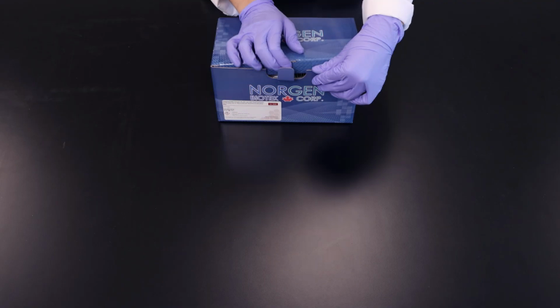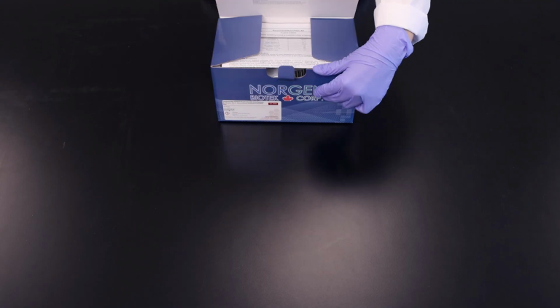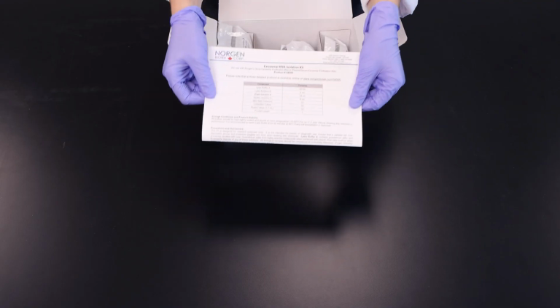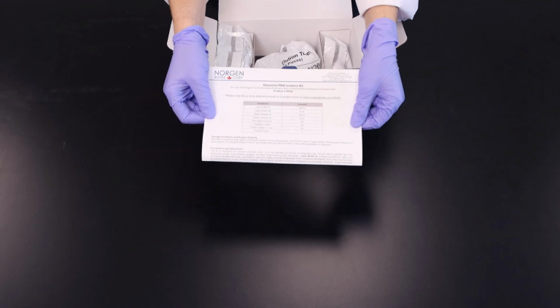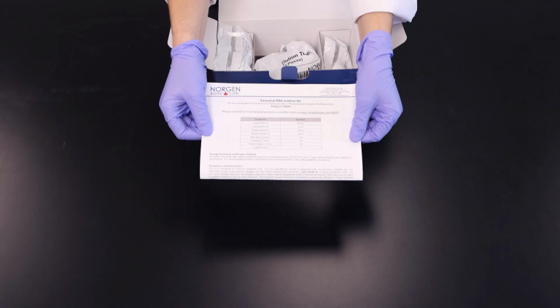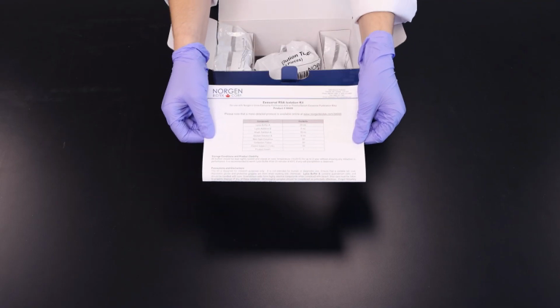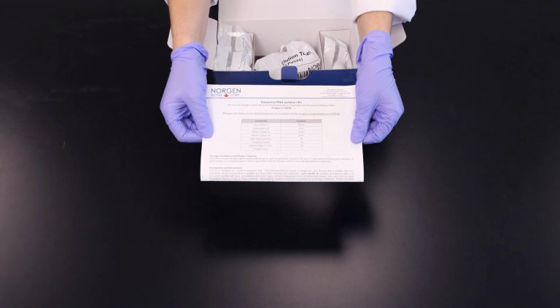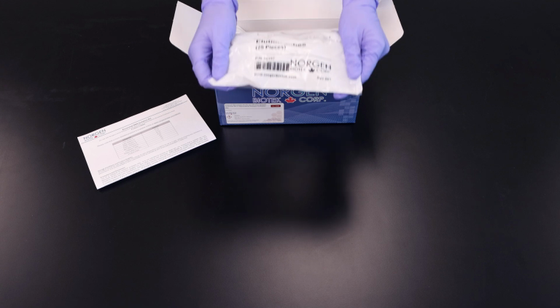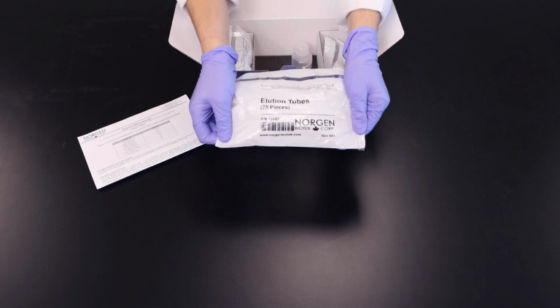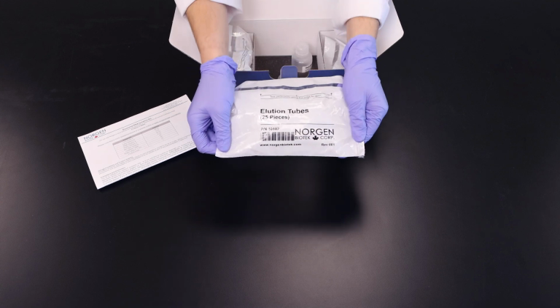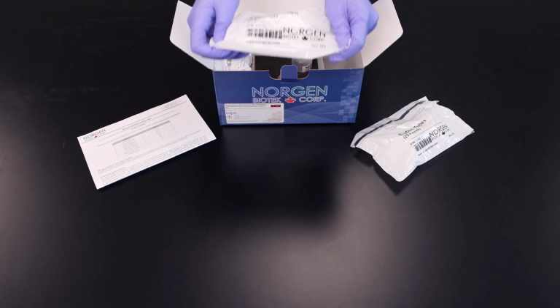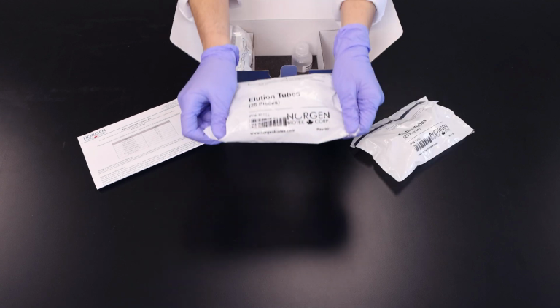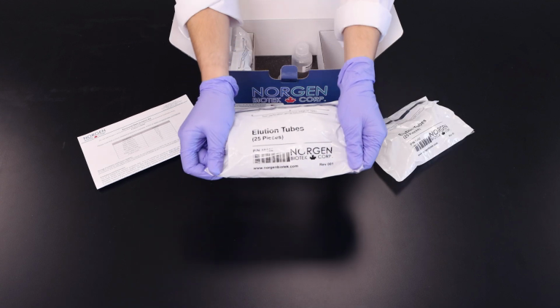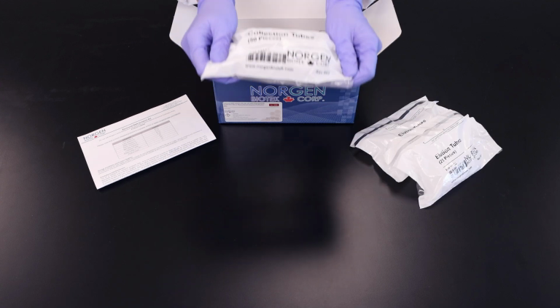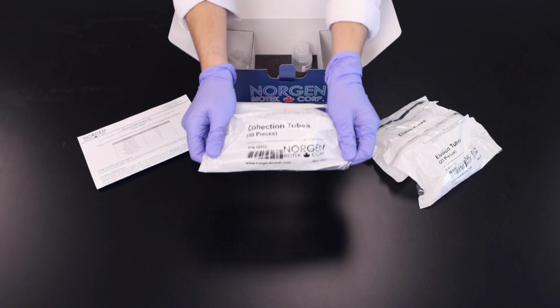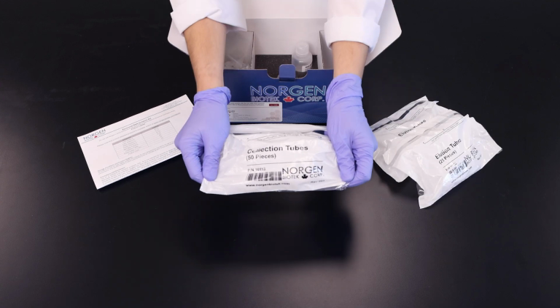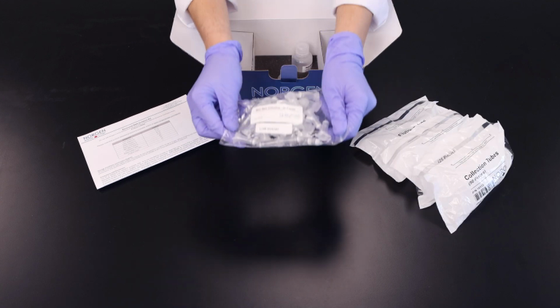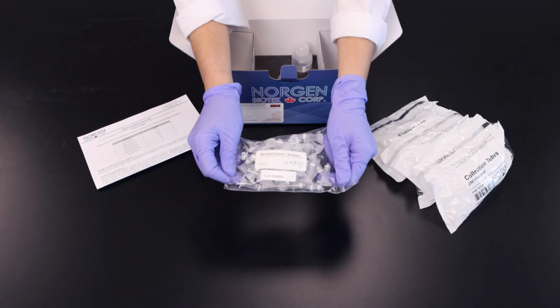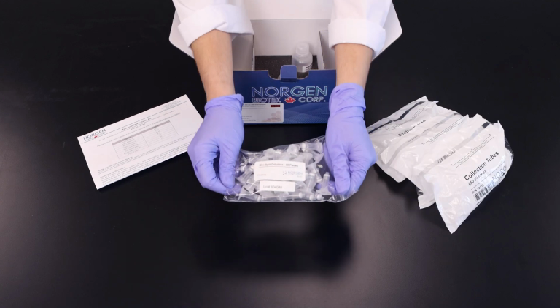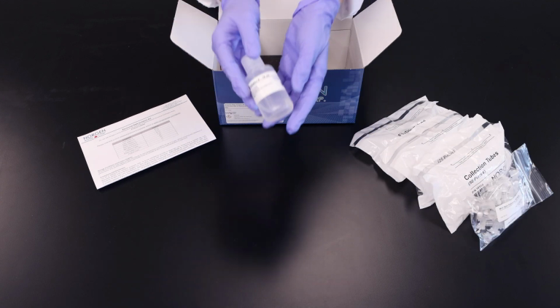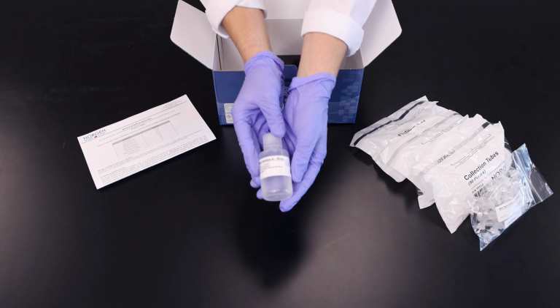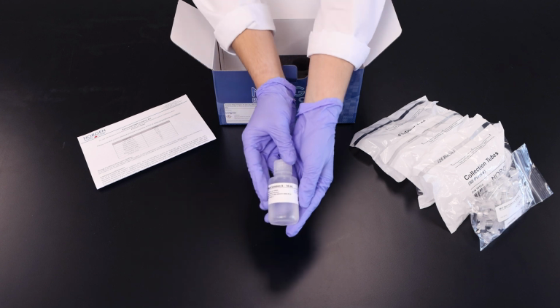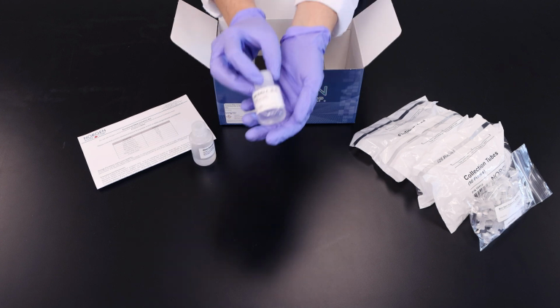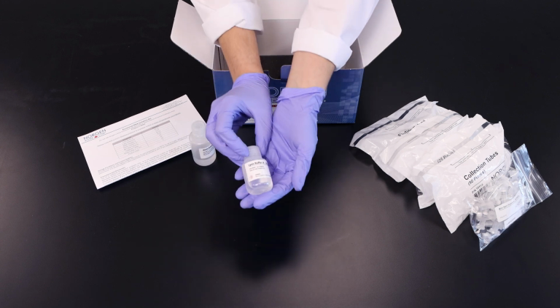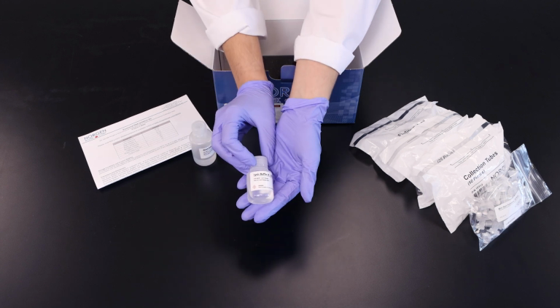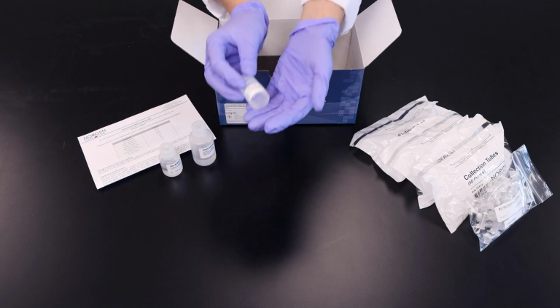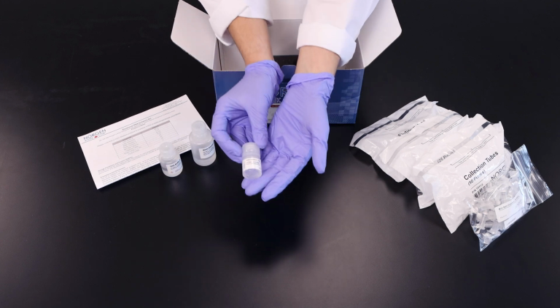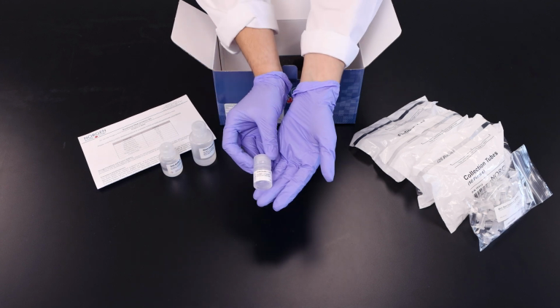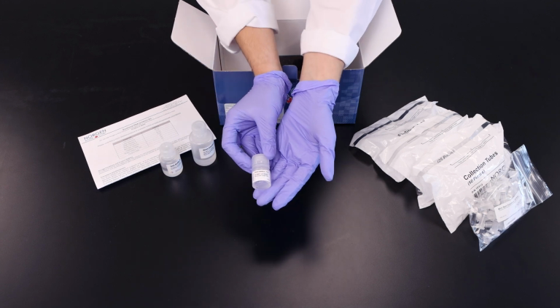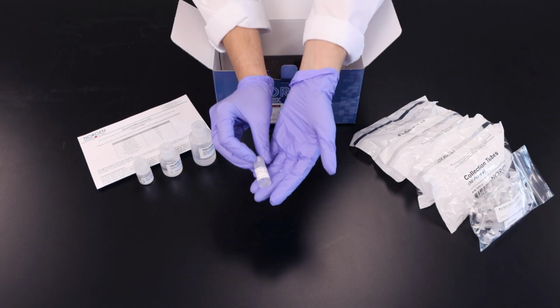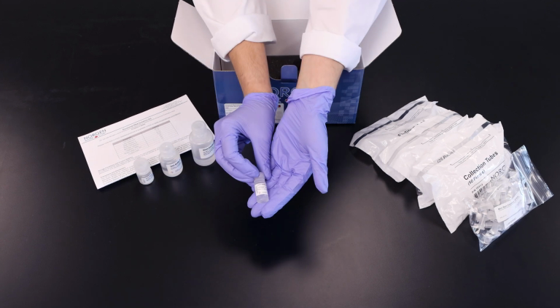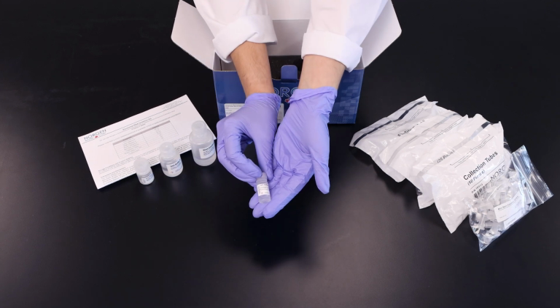Every kit comes with a detailed product insert, 1.7 mL elution tubes, collection tubes, mini-spin columns, wash solution A, lysis buffer A, elution solution A, and lysis additive B.